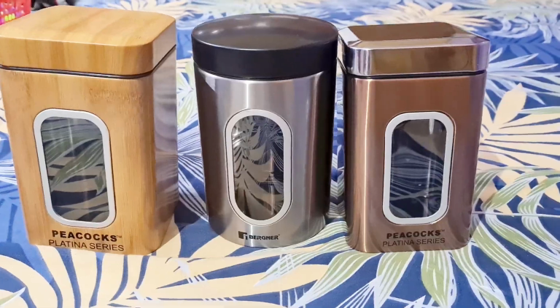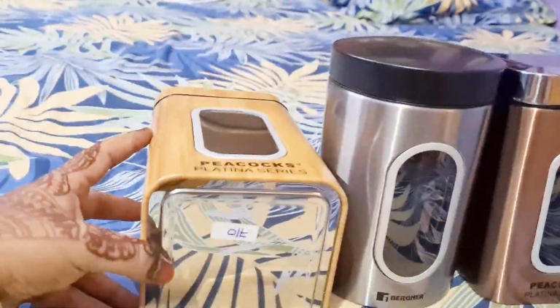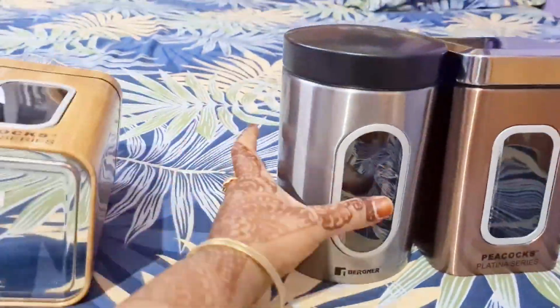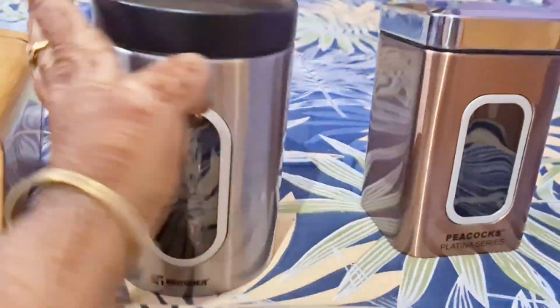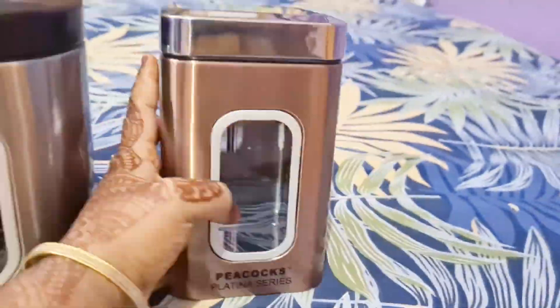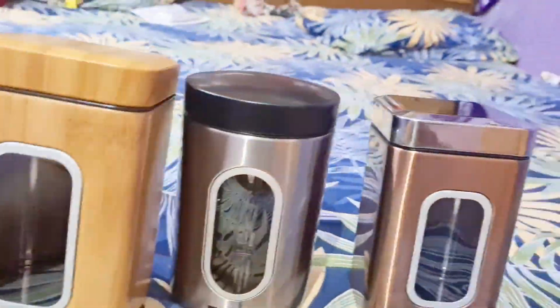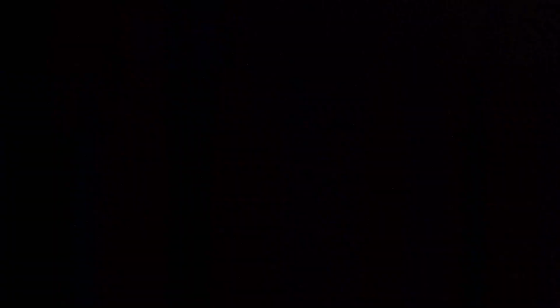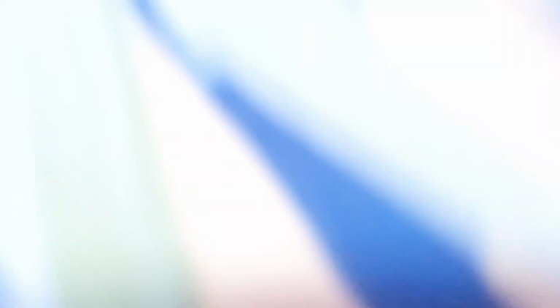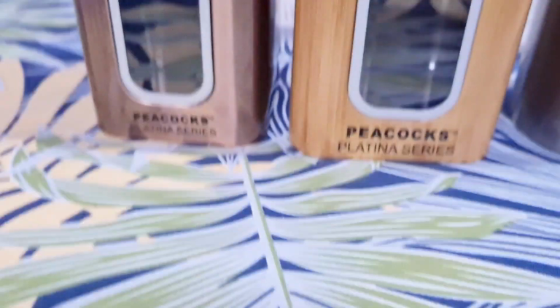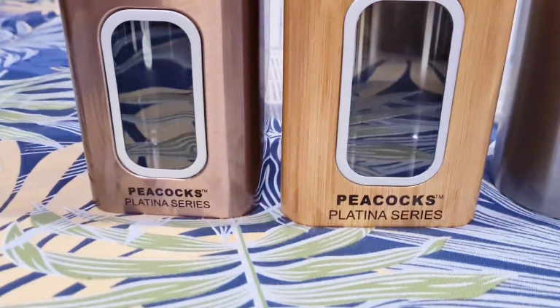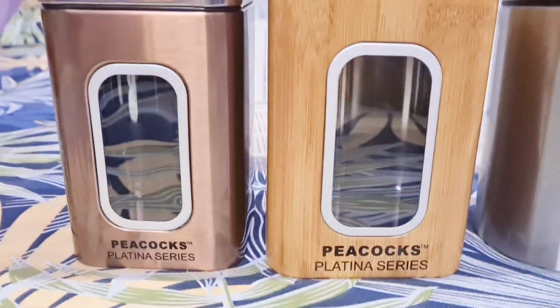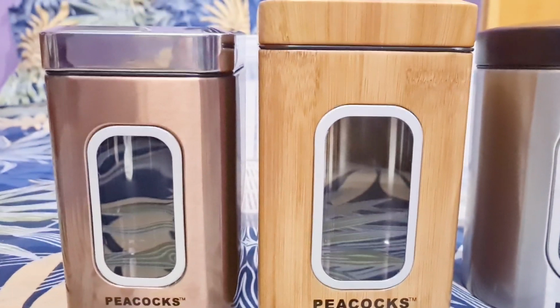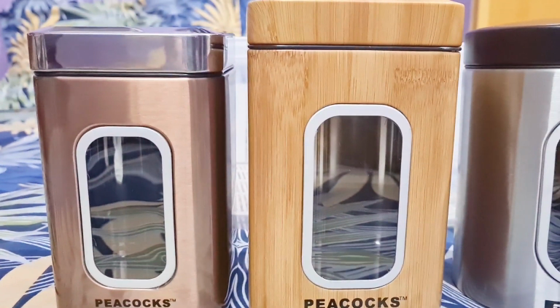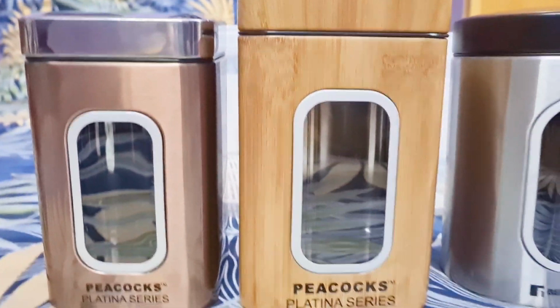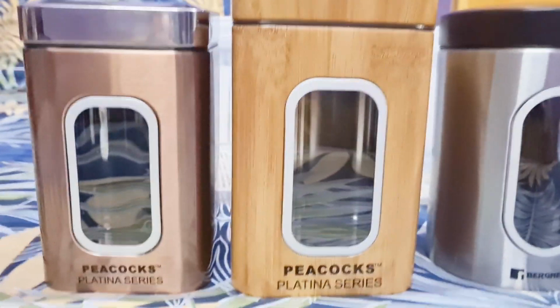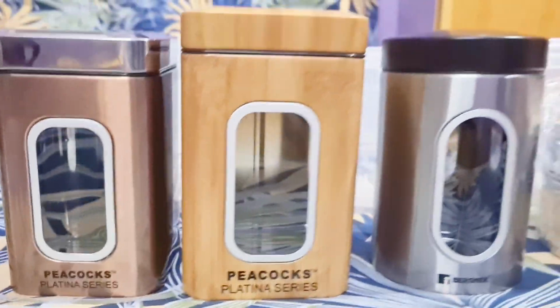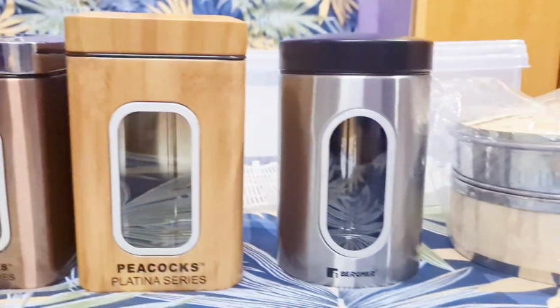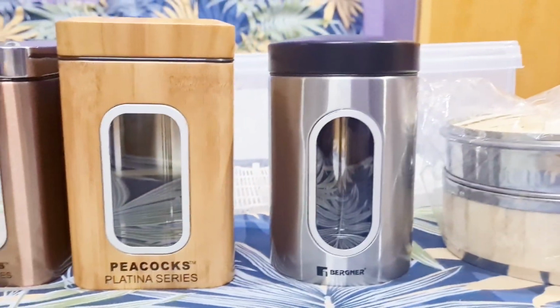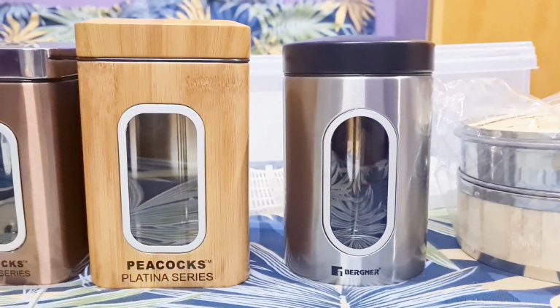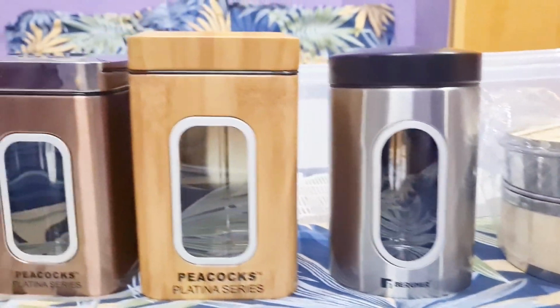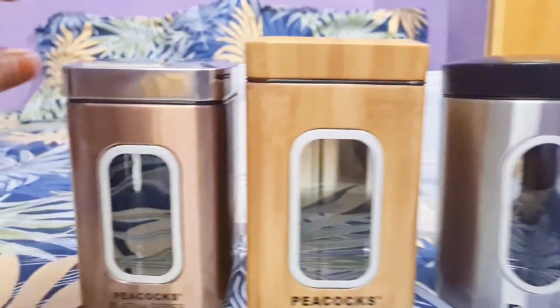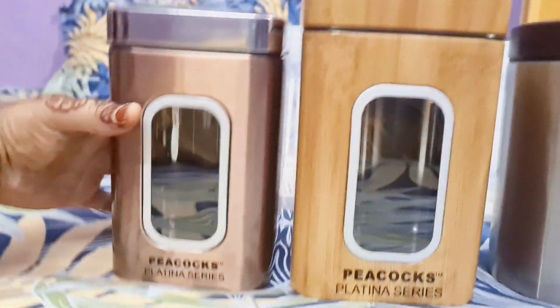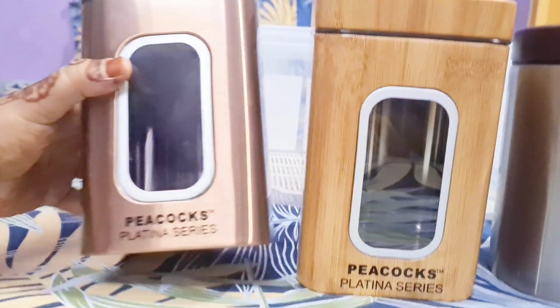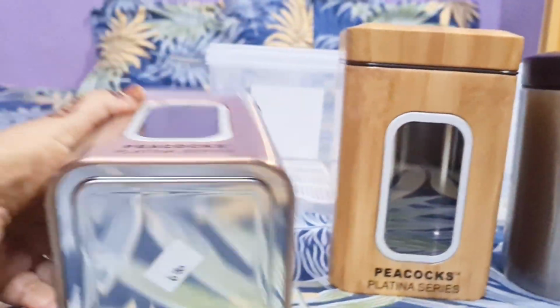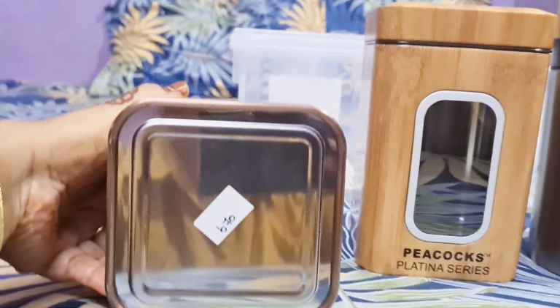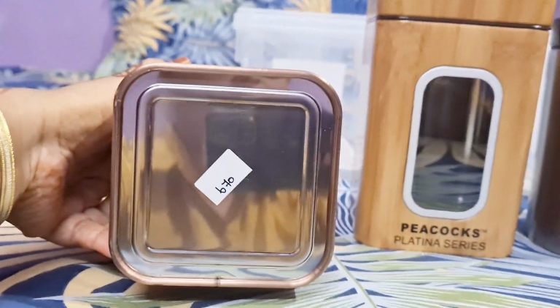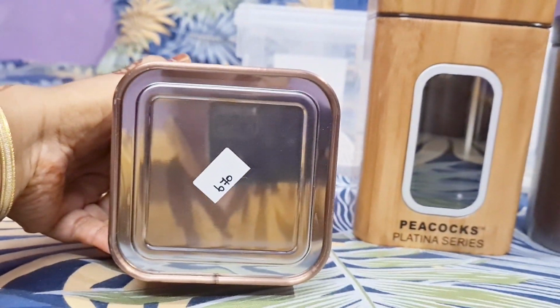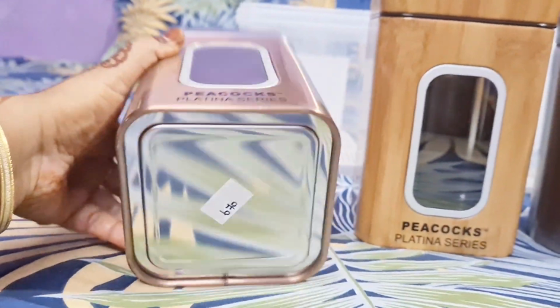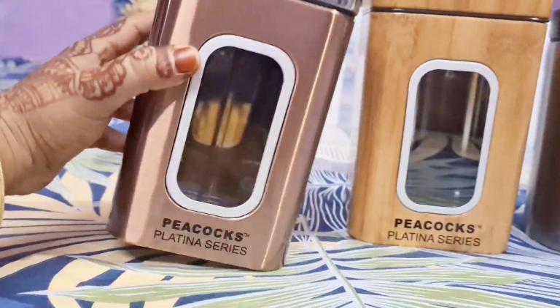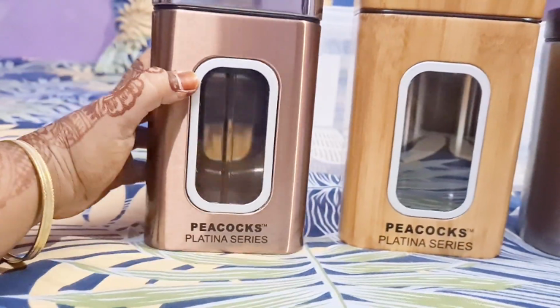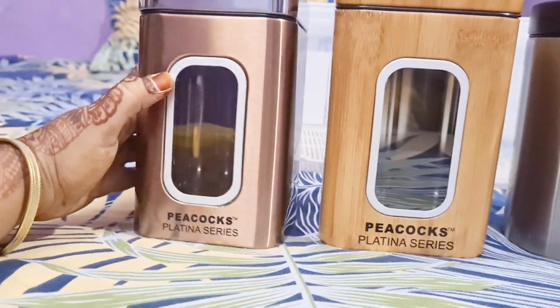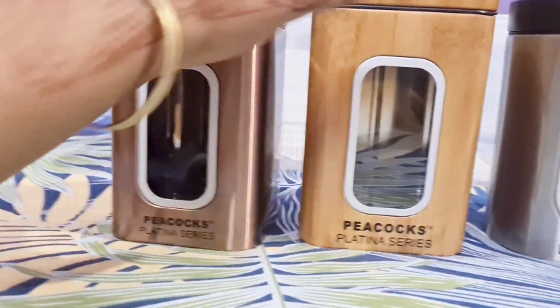Hi friends, here is the Omega Exclusive Hall. I am working here with my collections. First, there are three storage containers. These are very useful snacks and grocery items. It's a super nice finish, it's a very good finish.